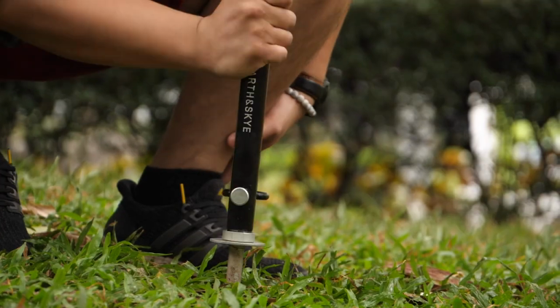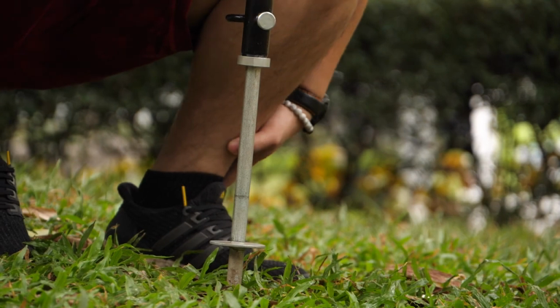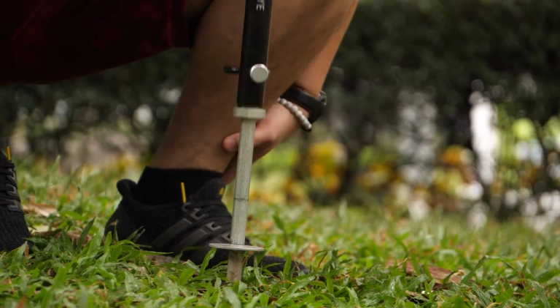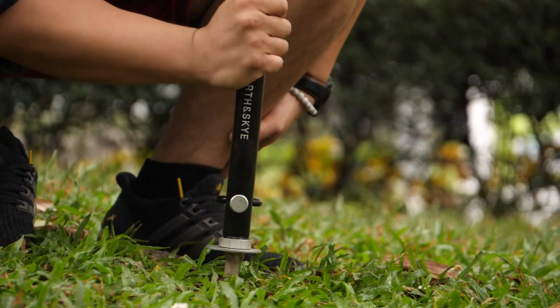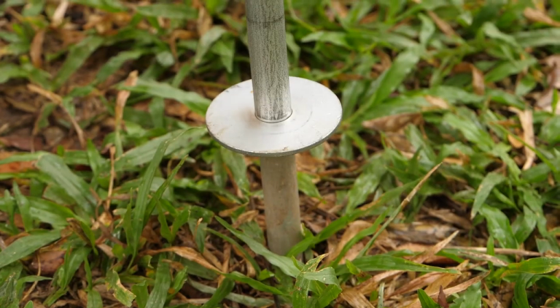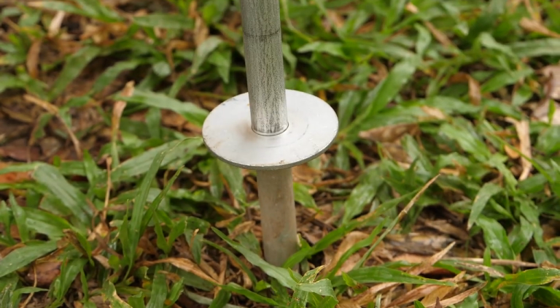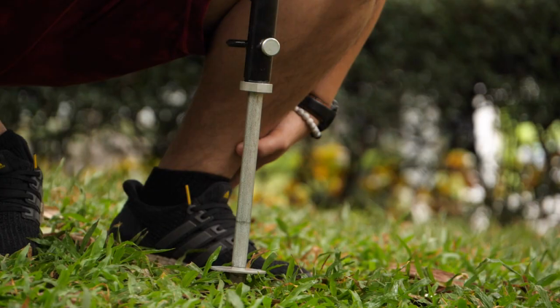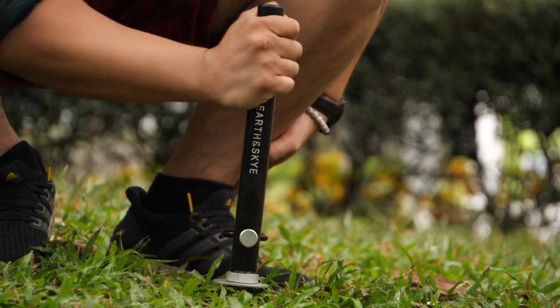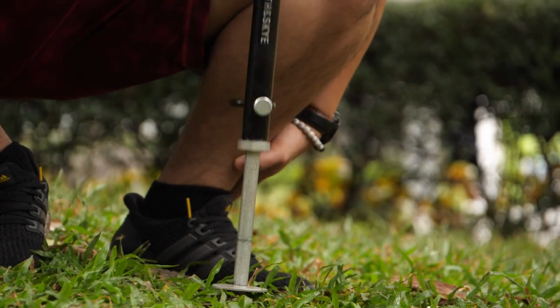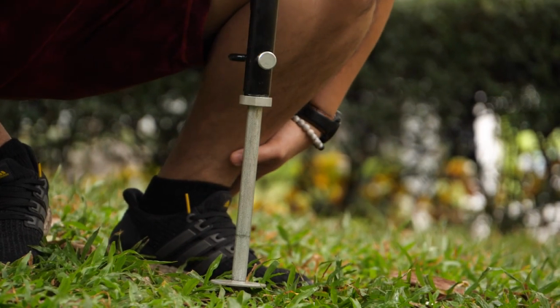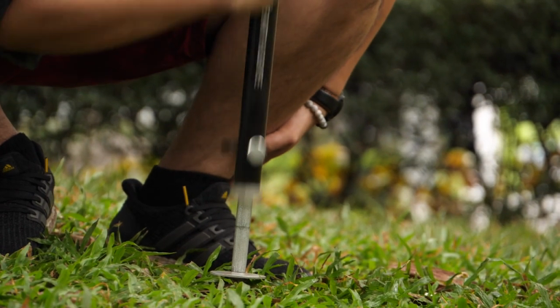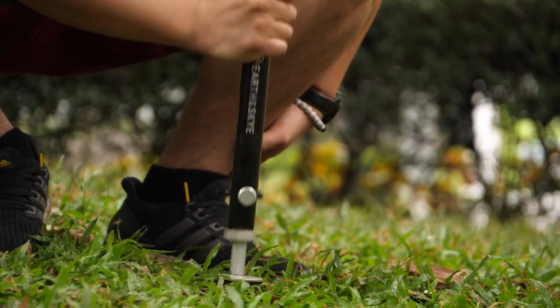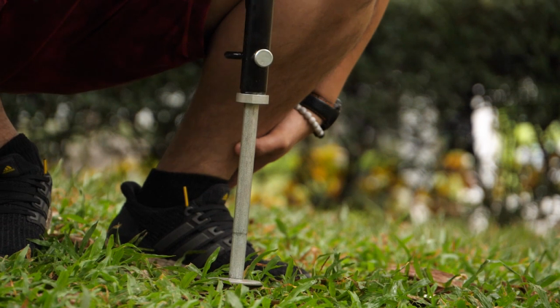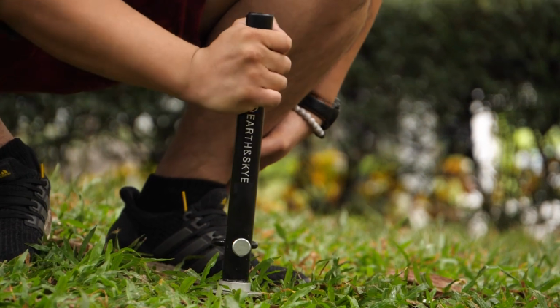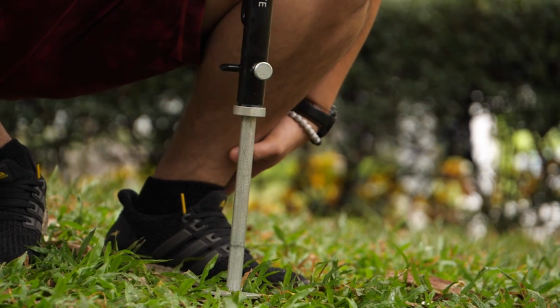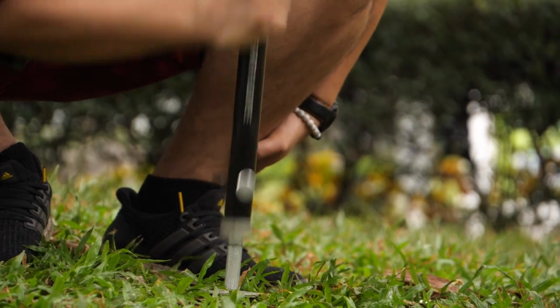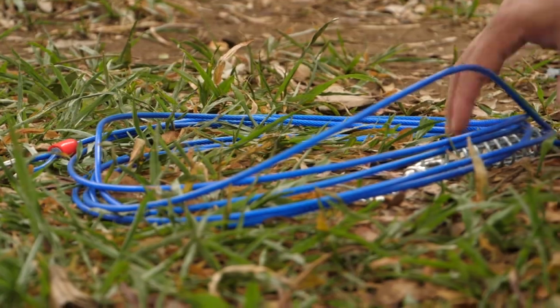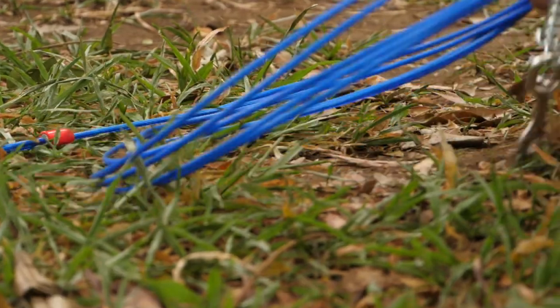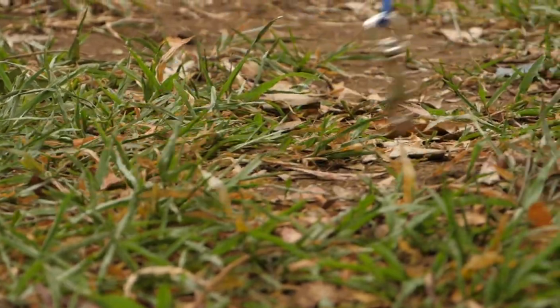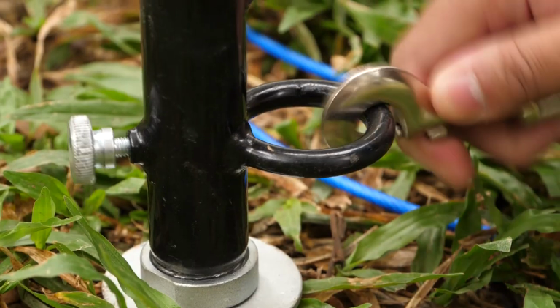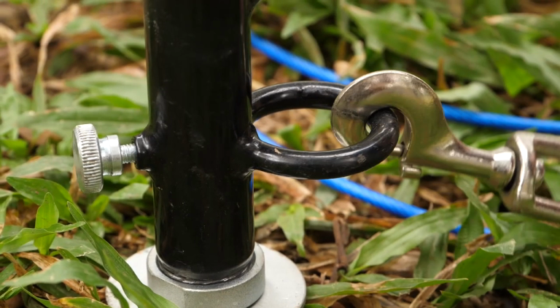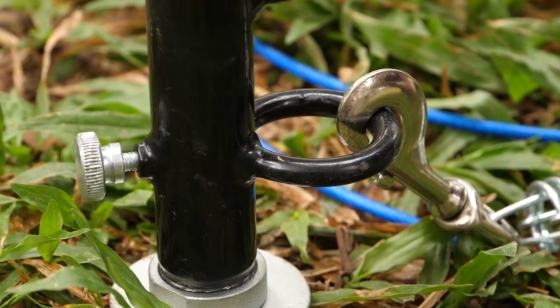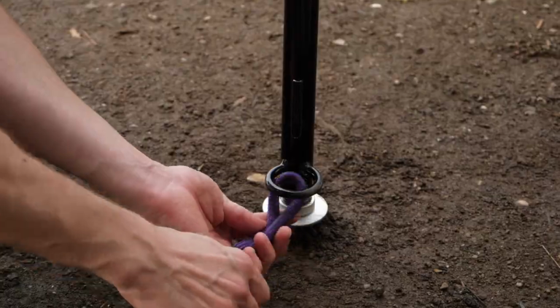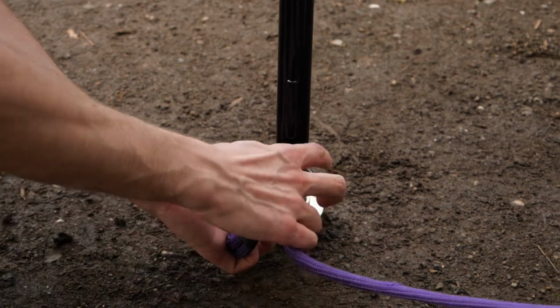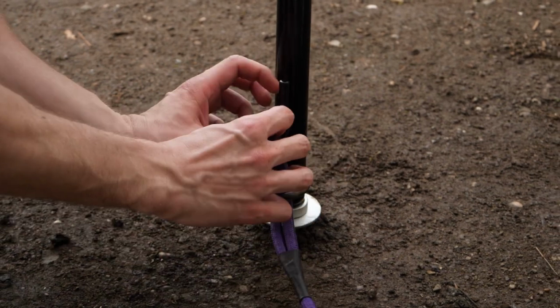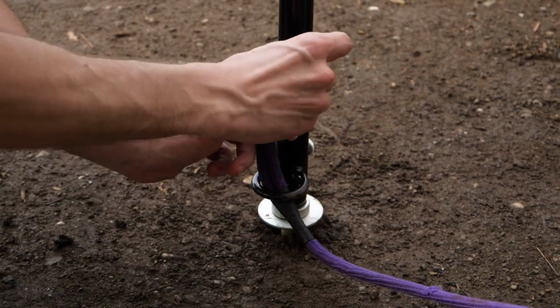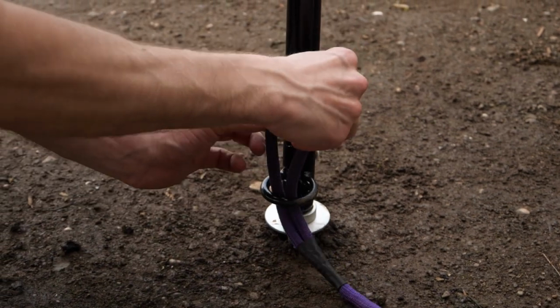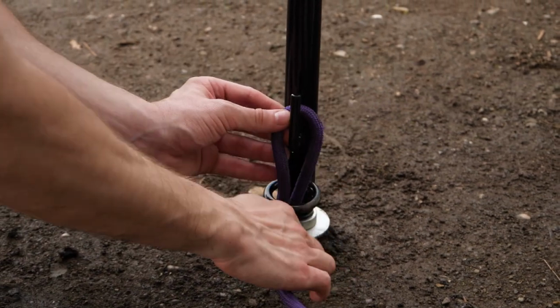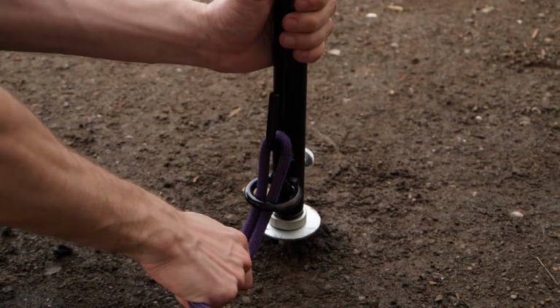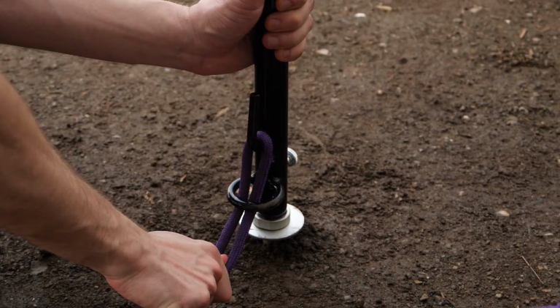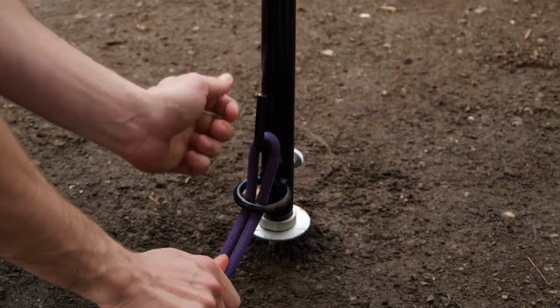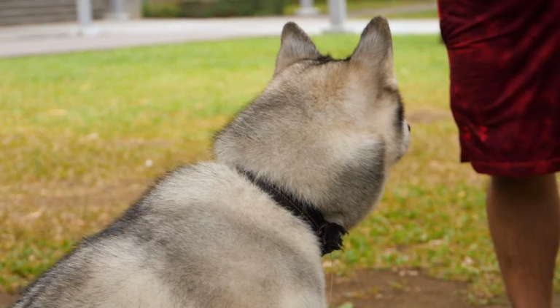Installation is simple. All it requires is a bit of power on your part to drive the stake into the ground. Once done, all you have to do is attach the cable to the stake. Depending on the situation, use either a leash or long tie-out cables to keep your dog in place.